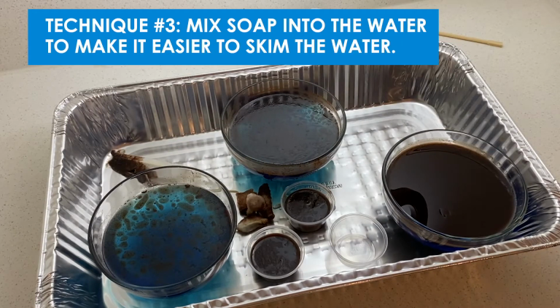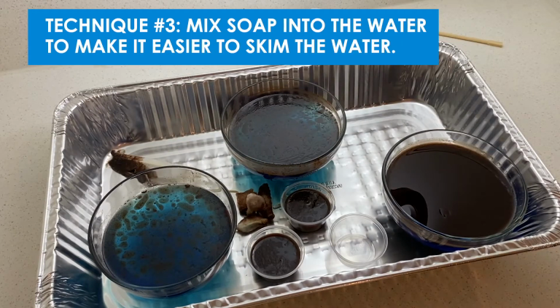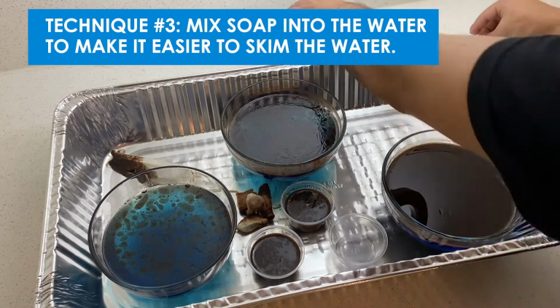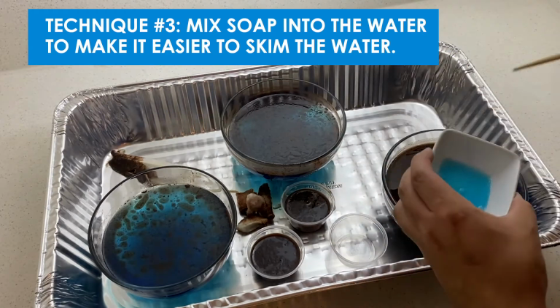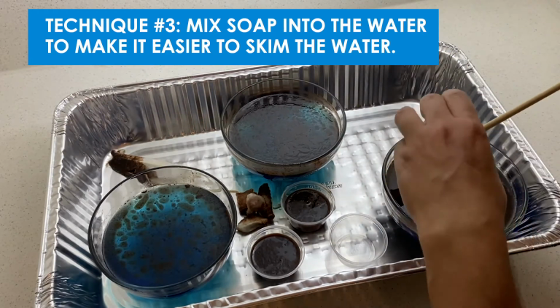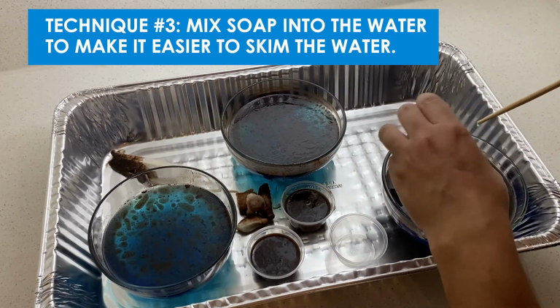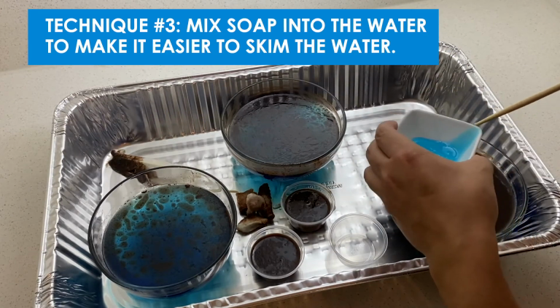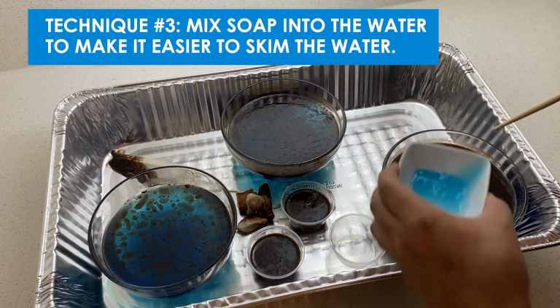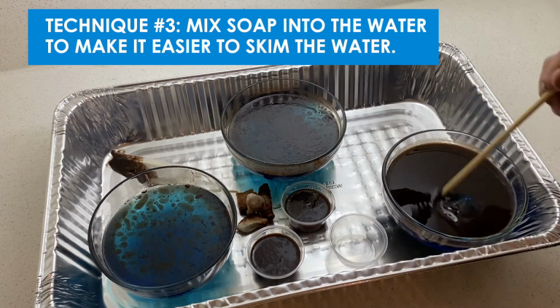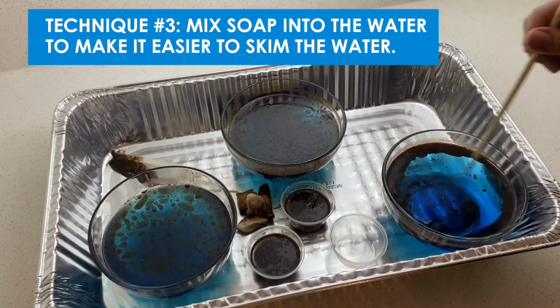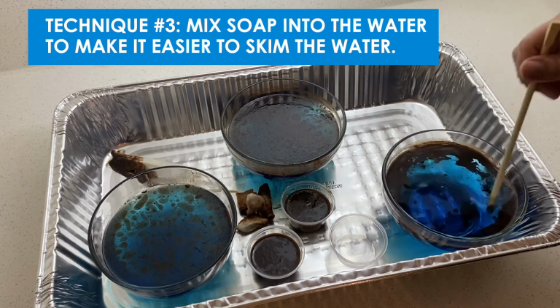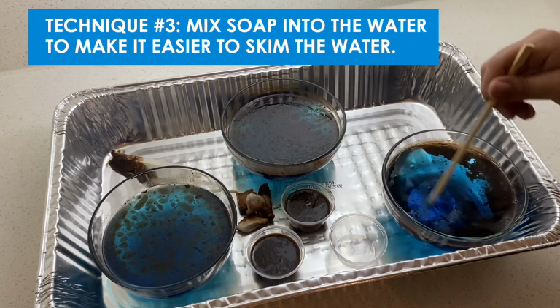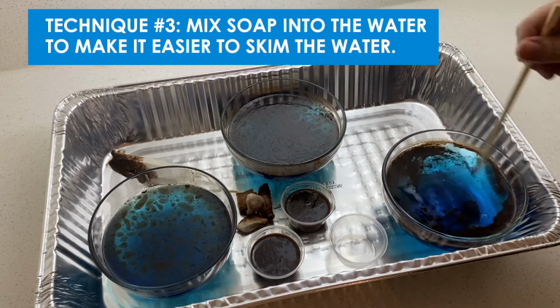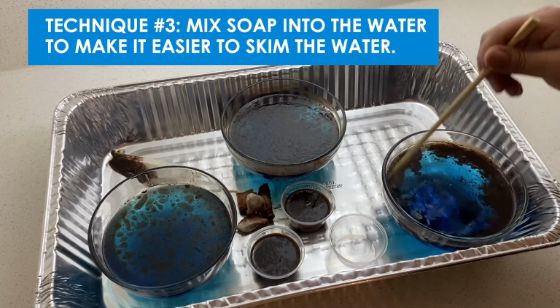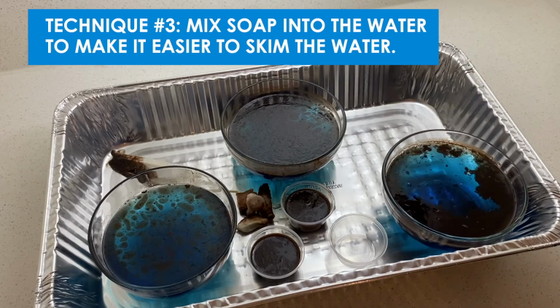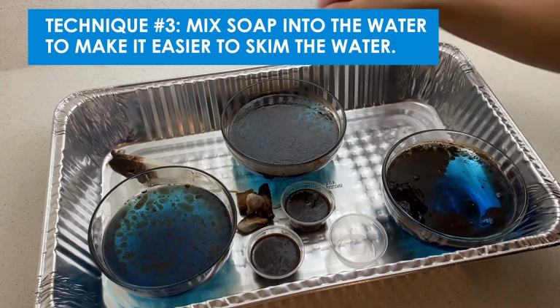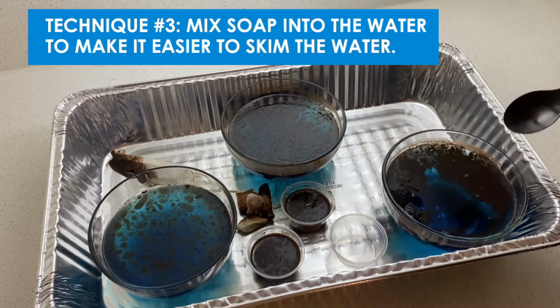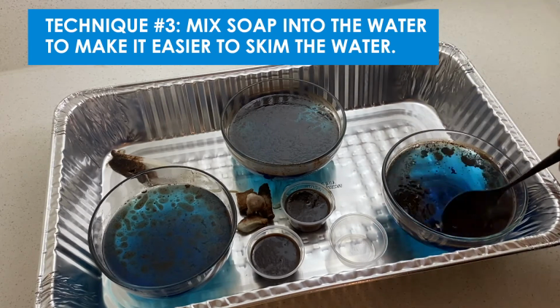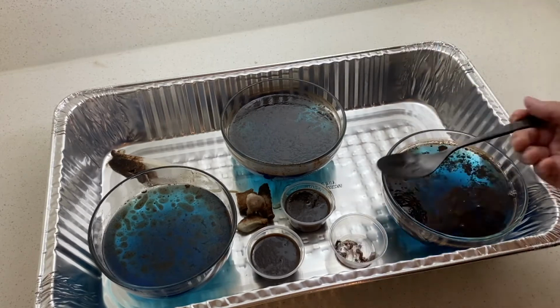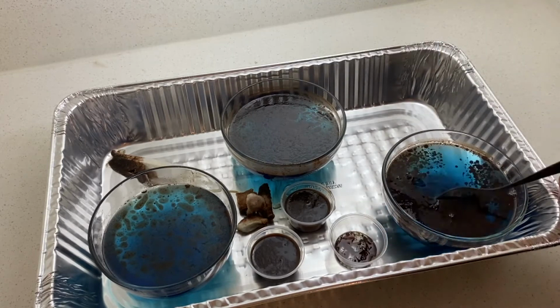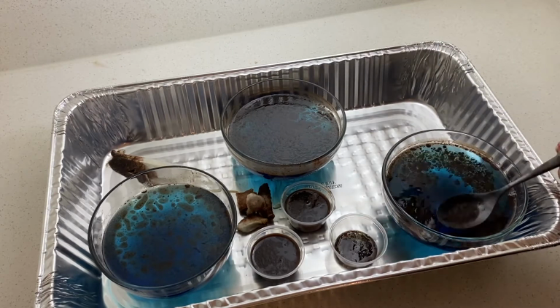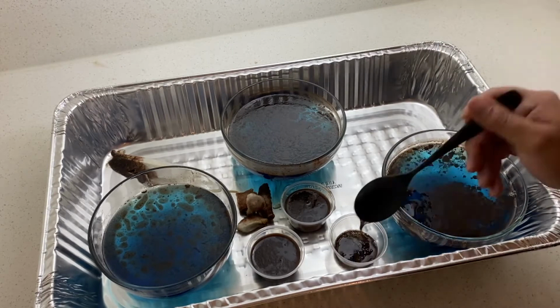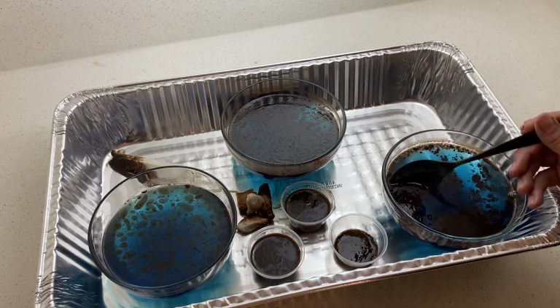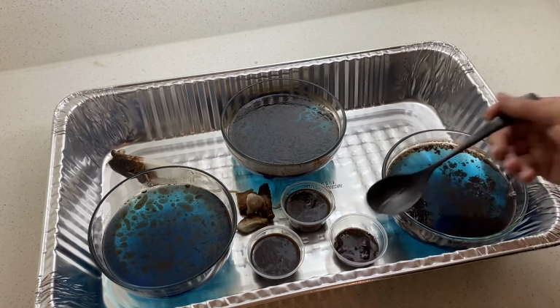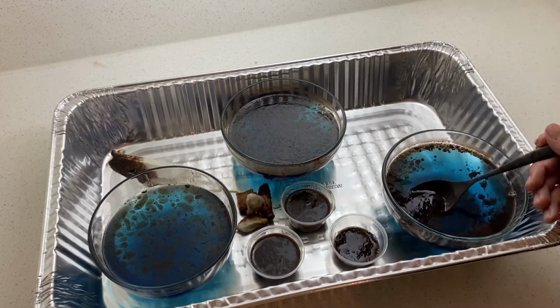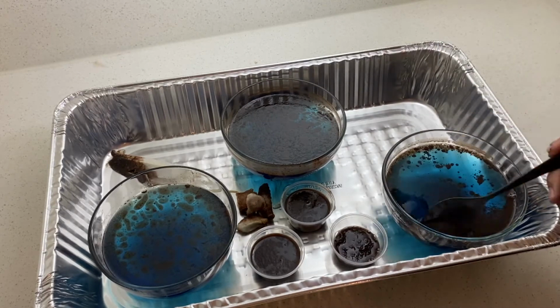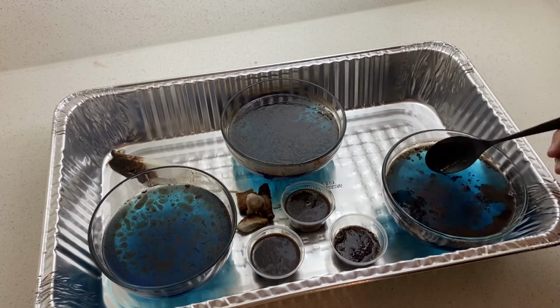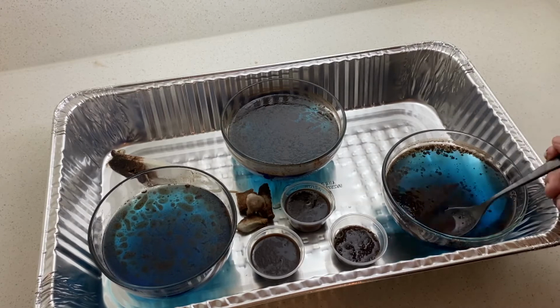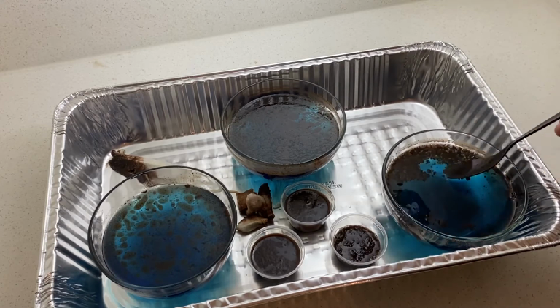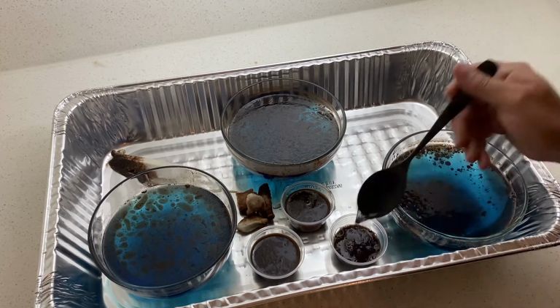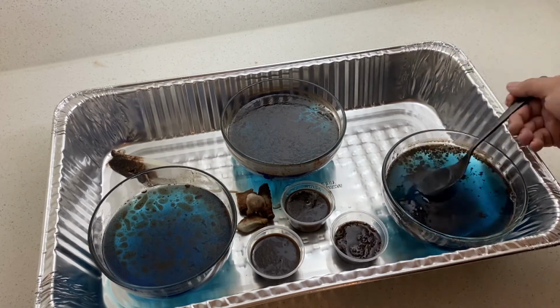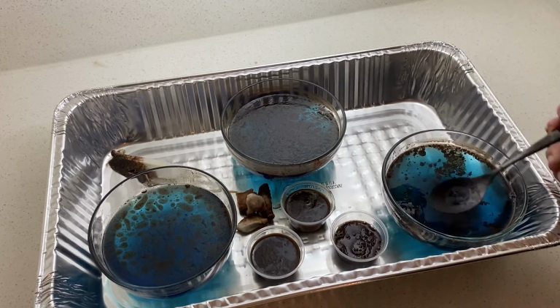The last technique I'll try is to use soap. I'm only going to put a couple drops of soap in the water and gently stir it. You might notice that as you stir, the oil will start to get trapped in the bubbles. This might make it easier to skim the water once you've done this.